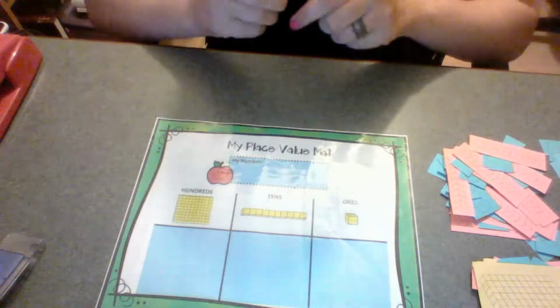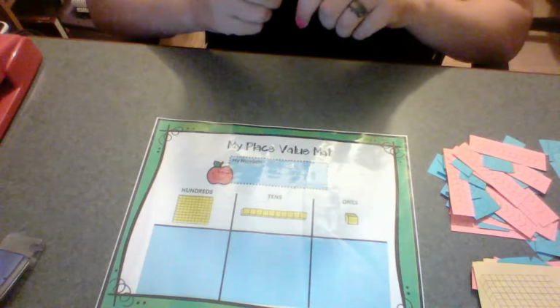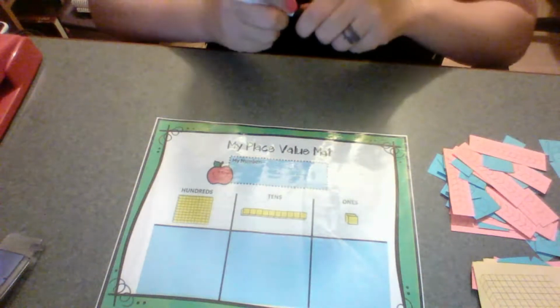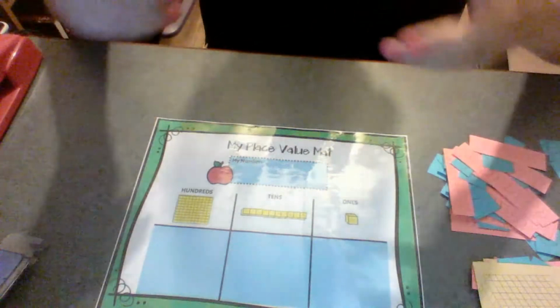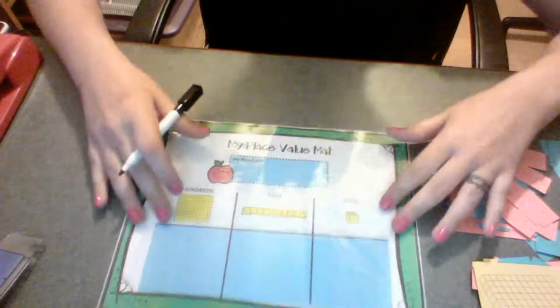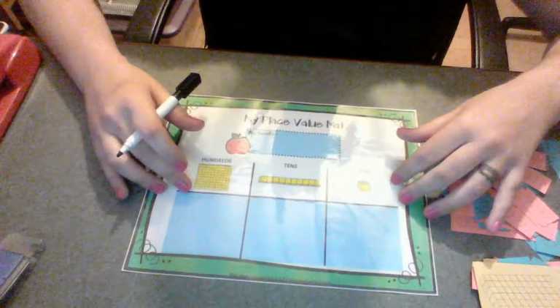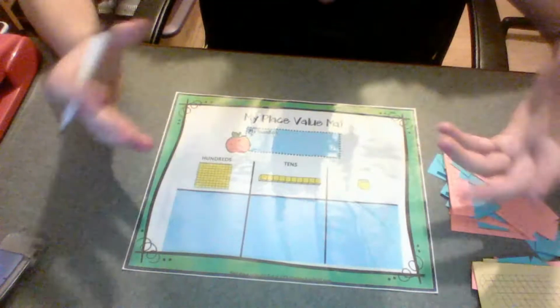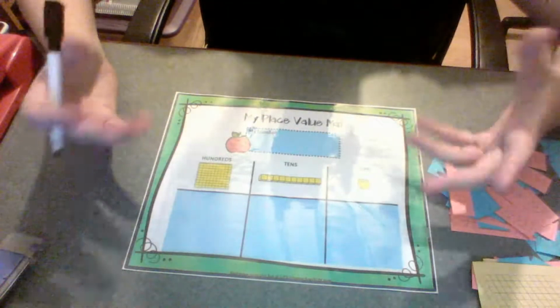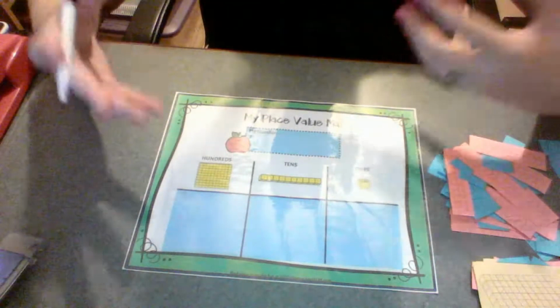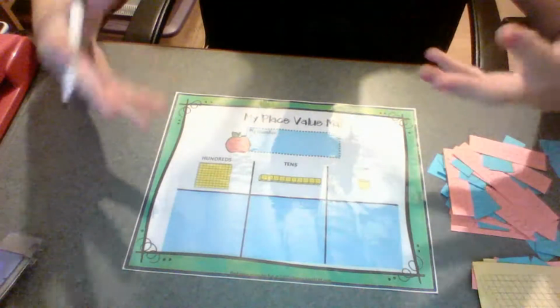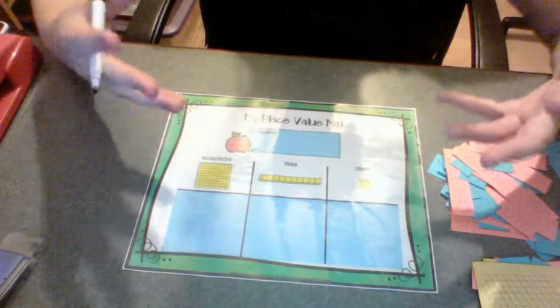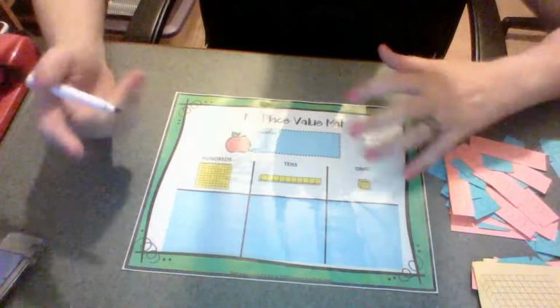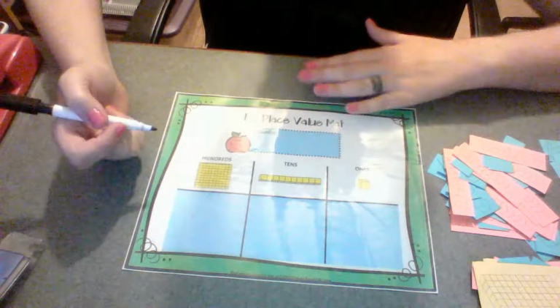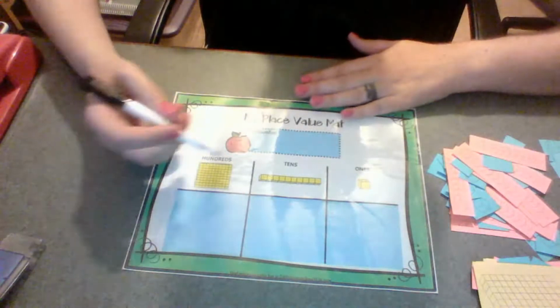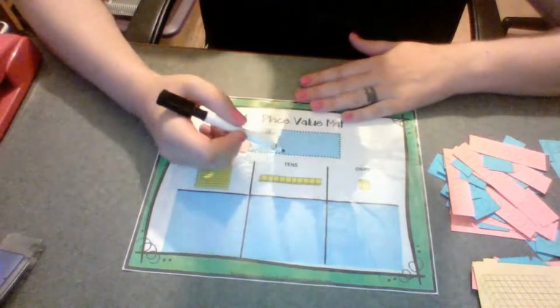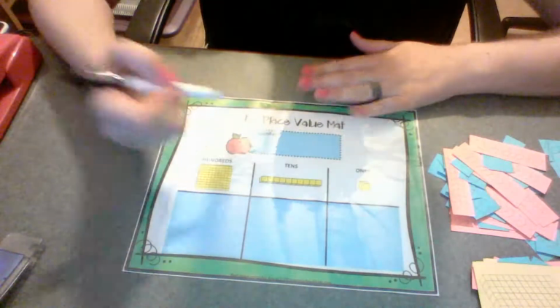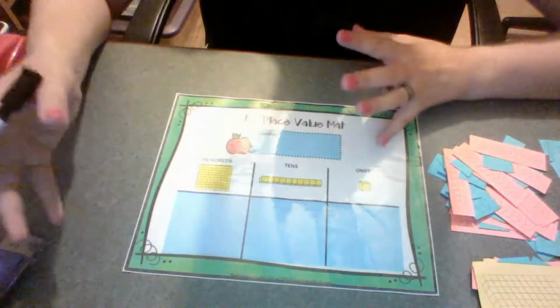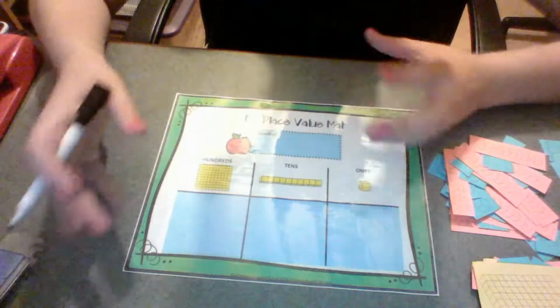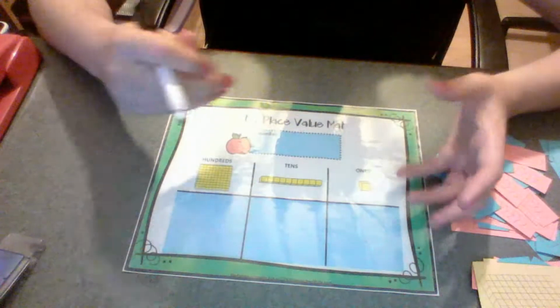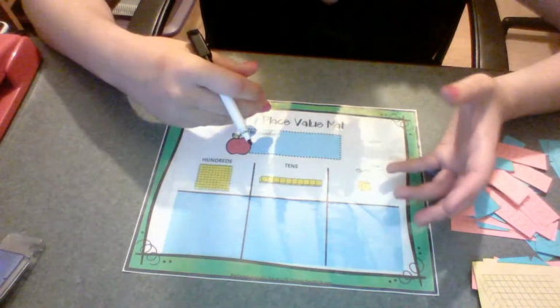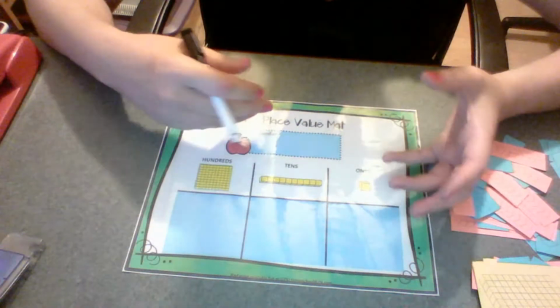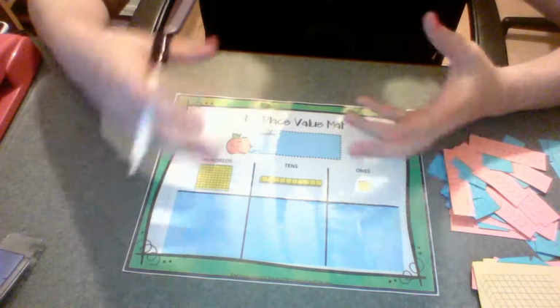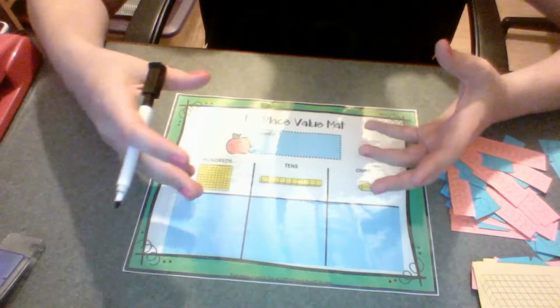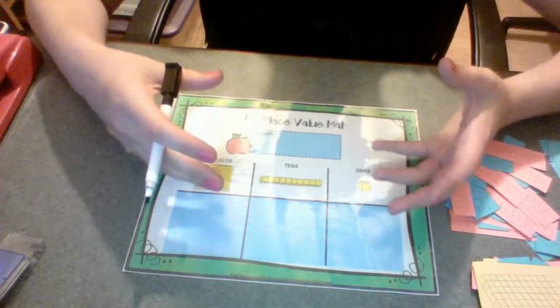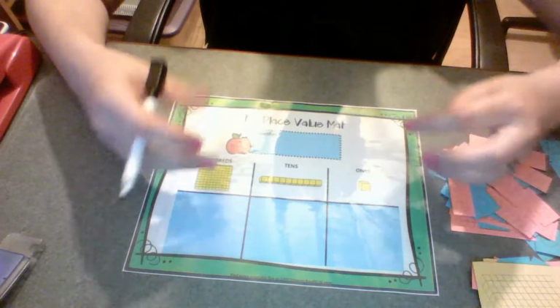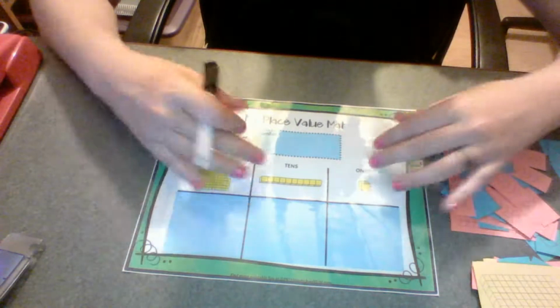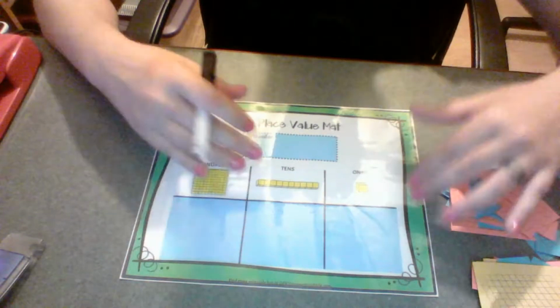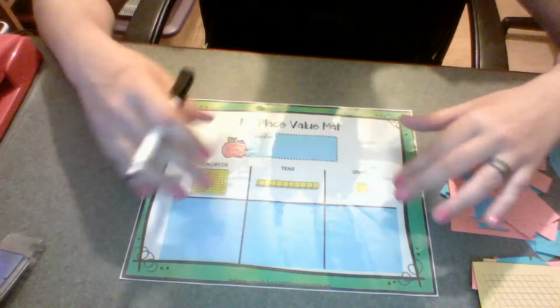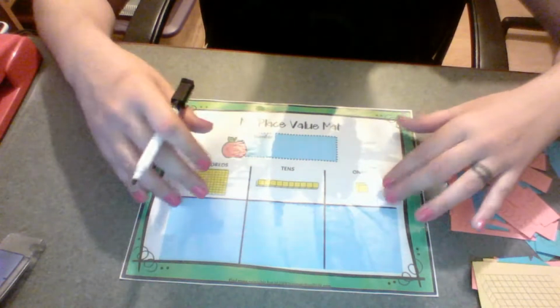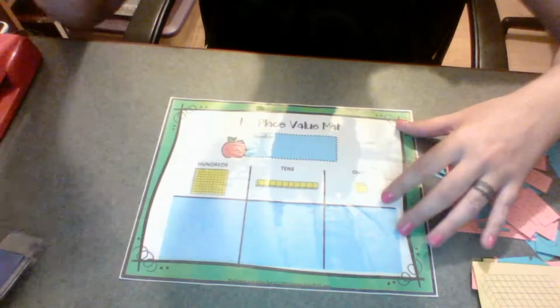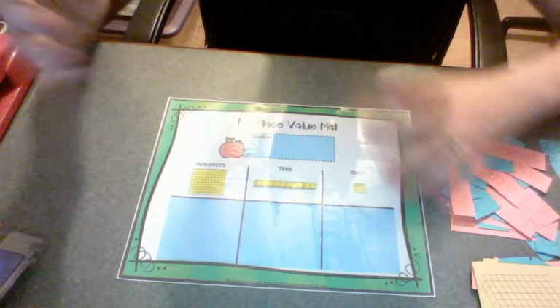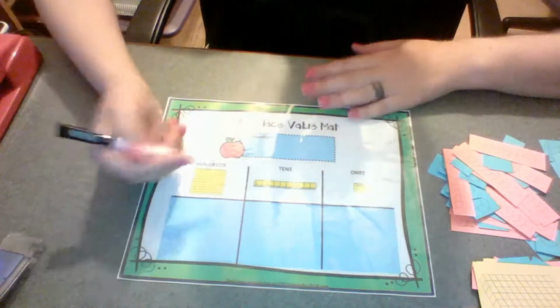This really came out of a need that I had with my daughter. She was just struggling with the idea of place value. We had a number and then we needed to work on that number to figure out the tens and ones. We haven't started hundreds for her yet.